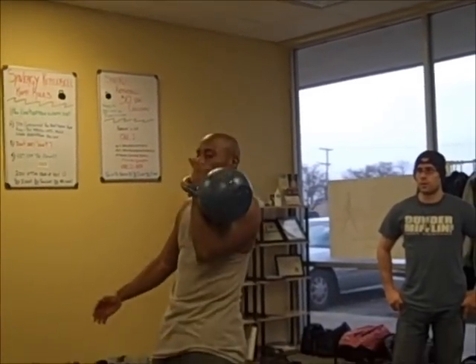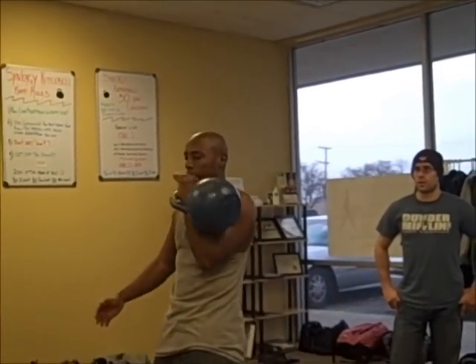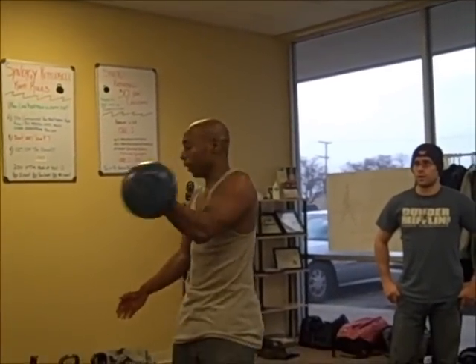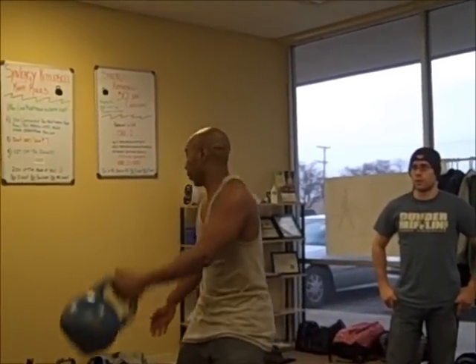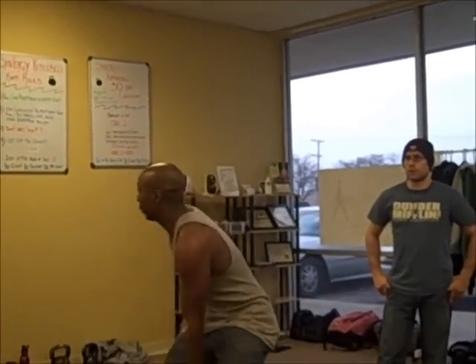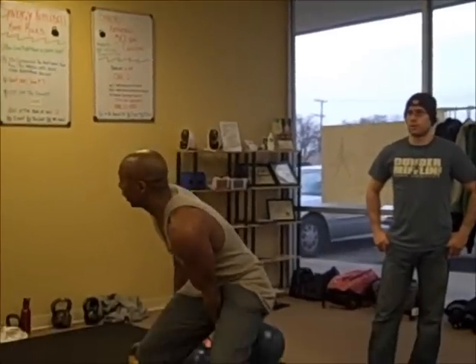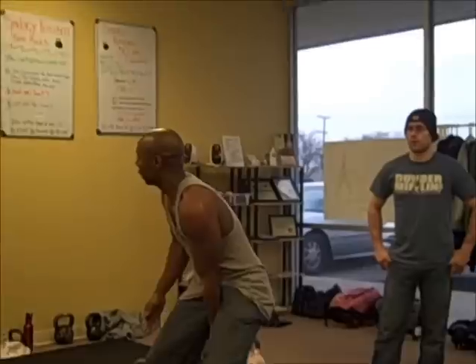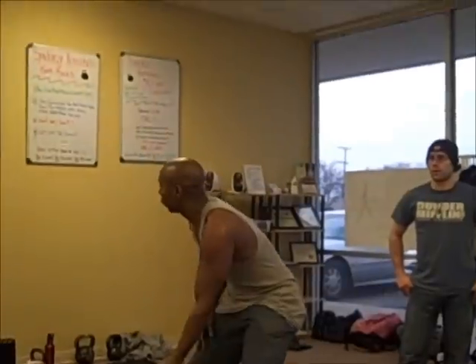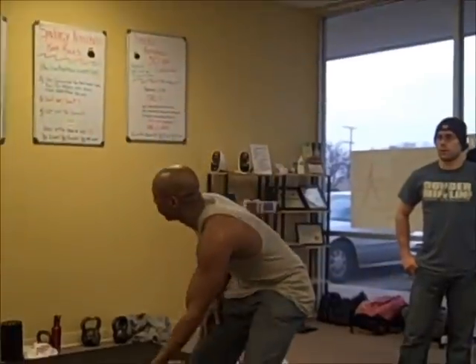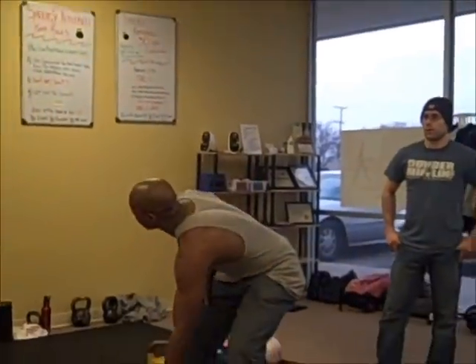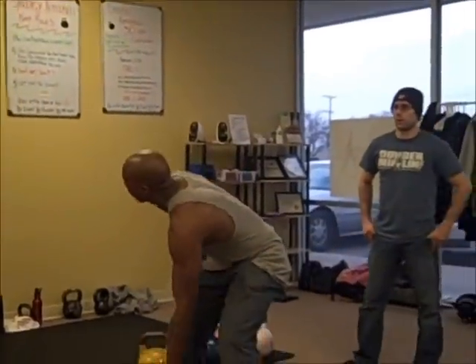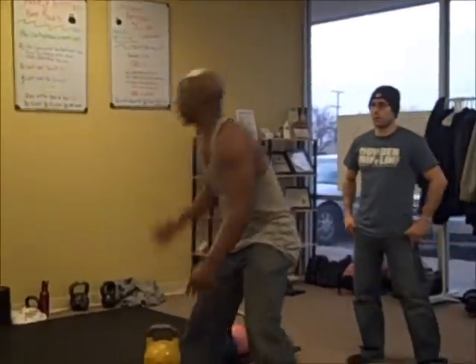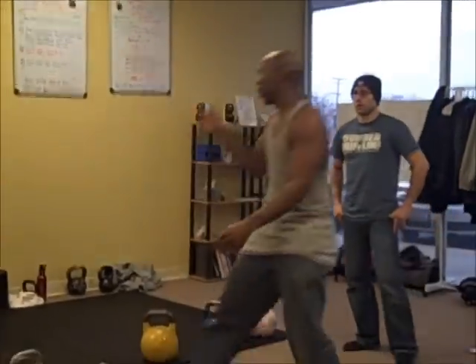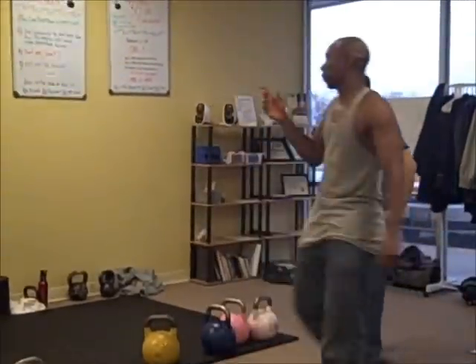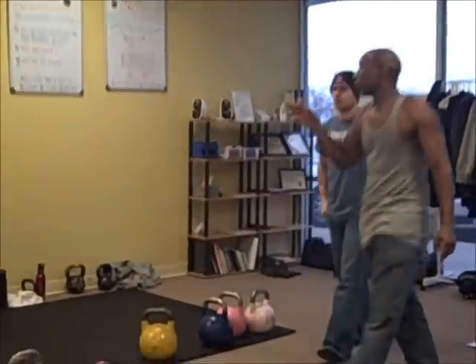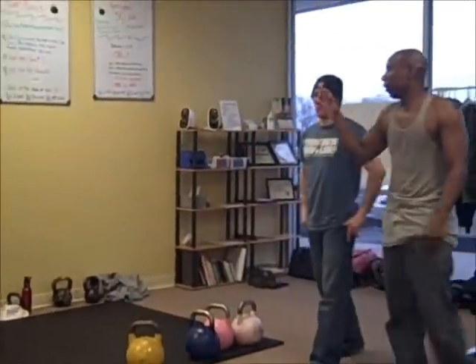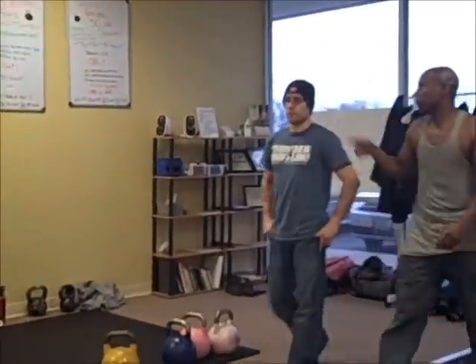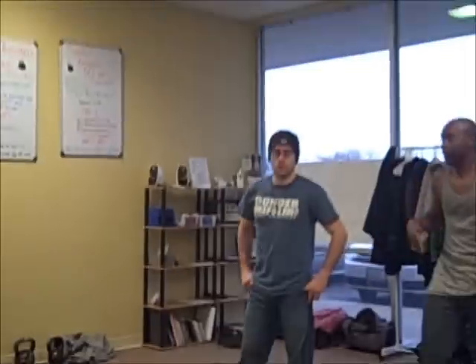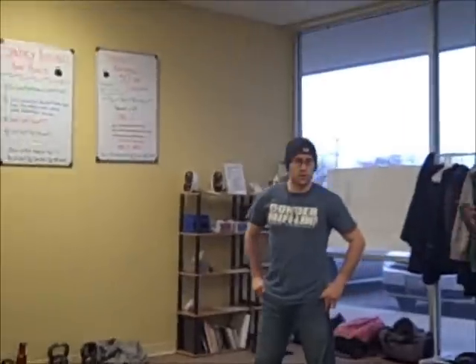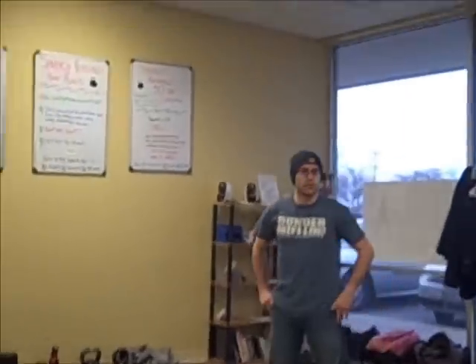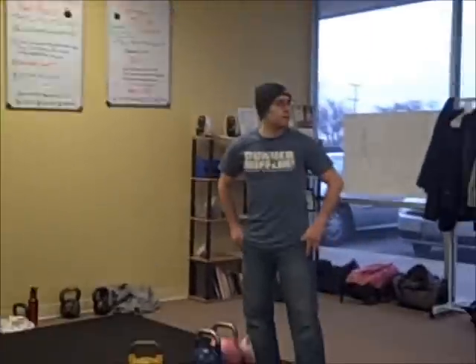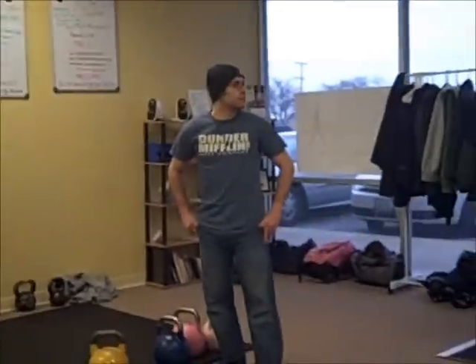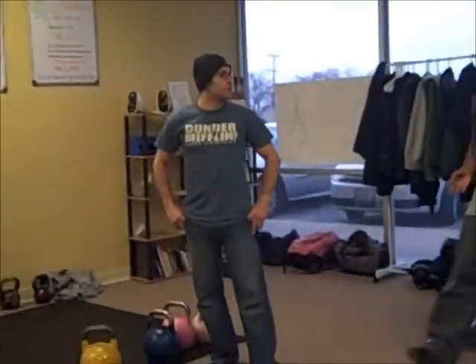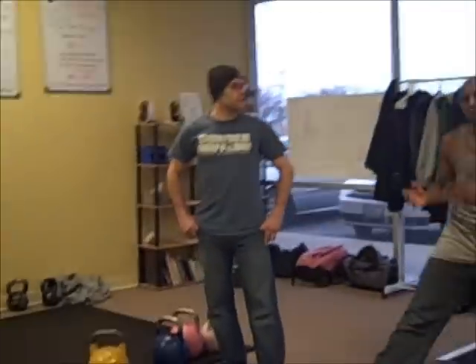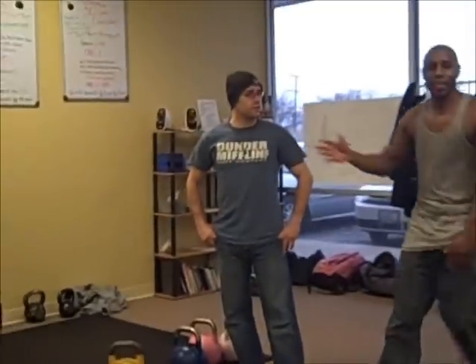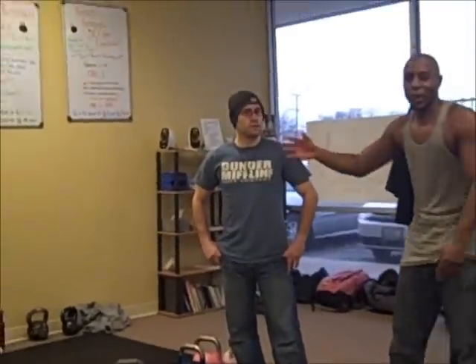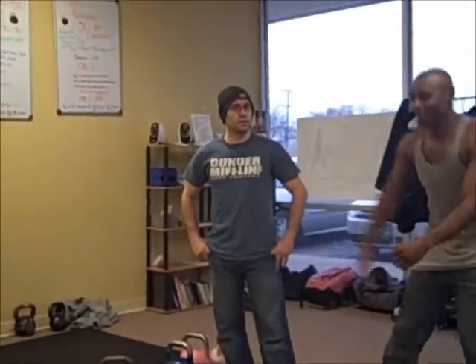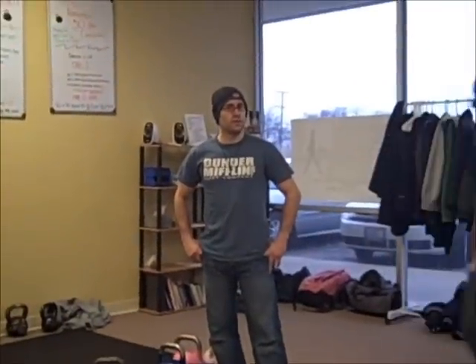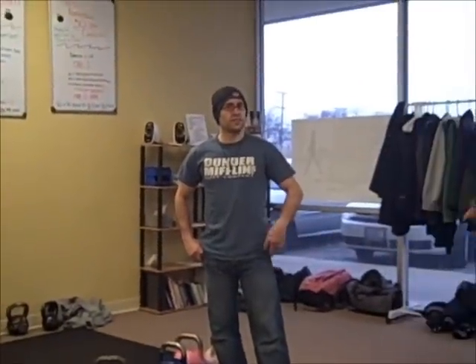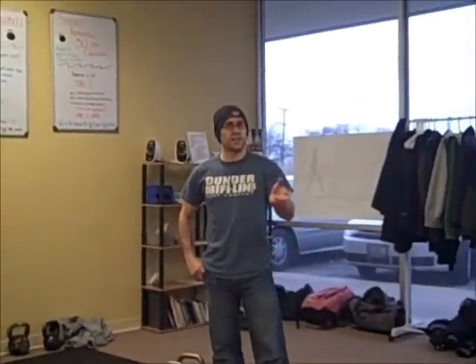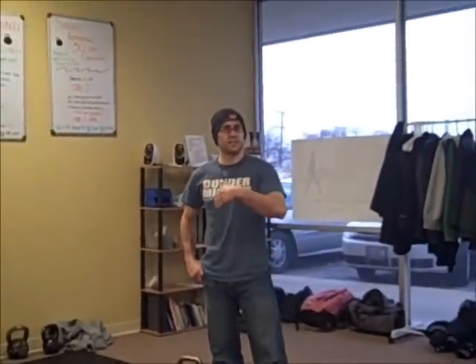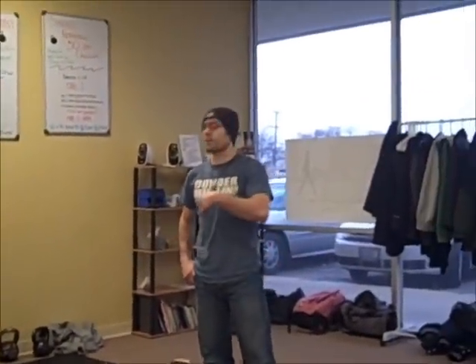We're going to be doing that for five rounds, one minute each on both sides of the arm — 30 seconds each arm.